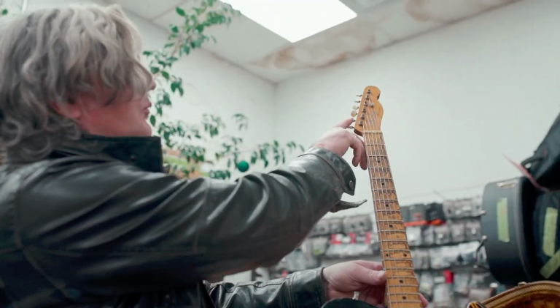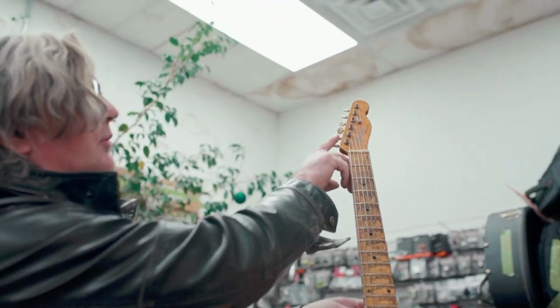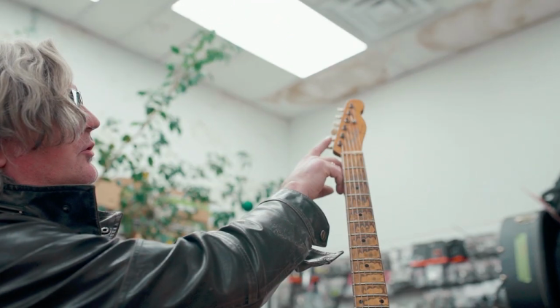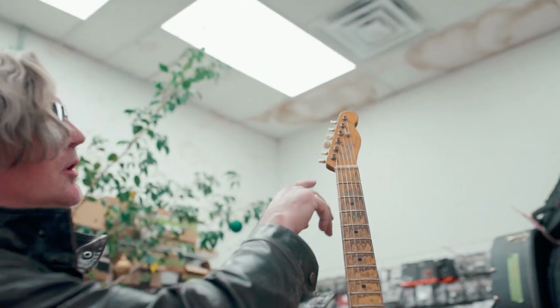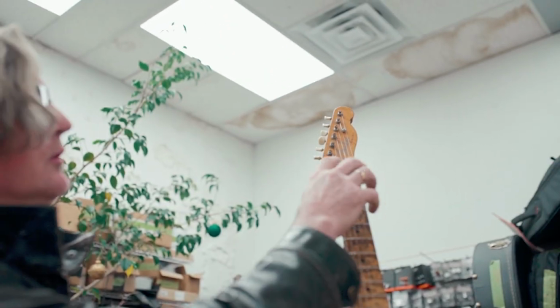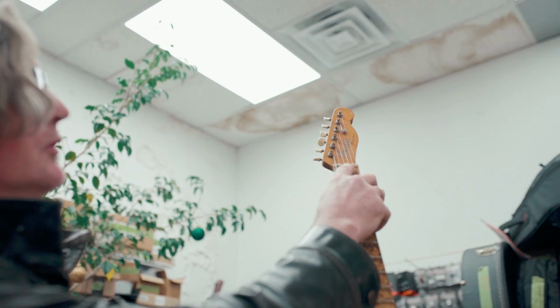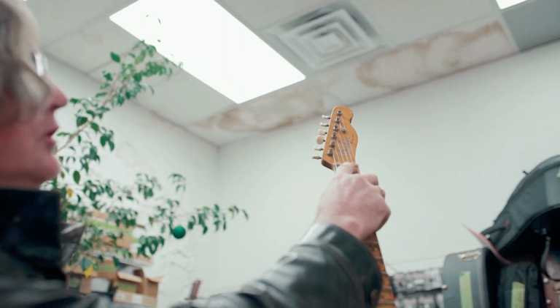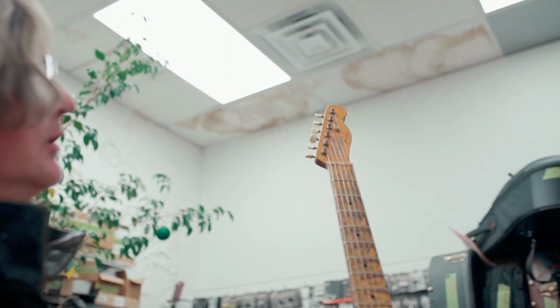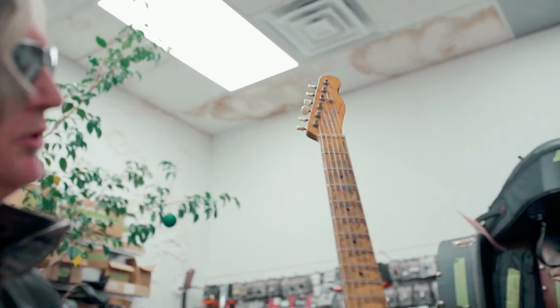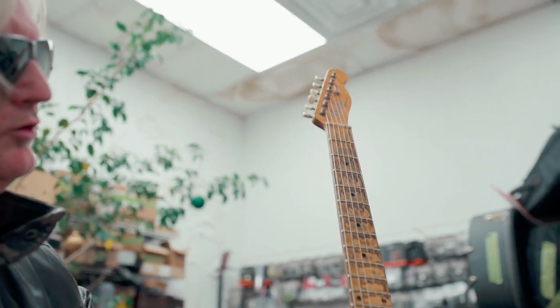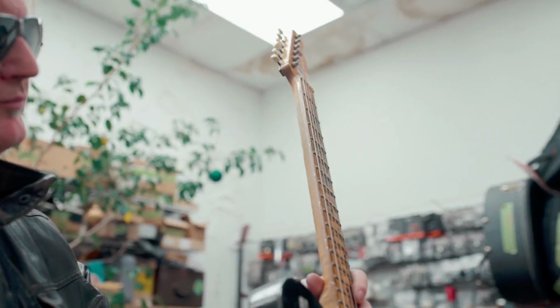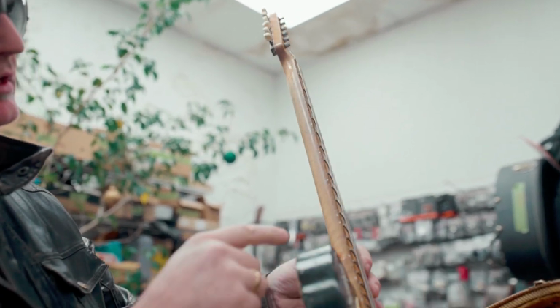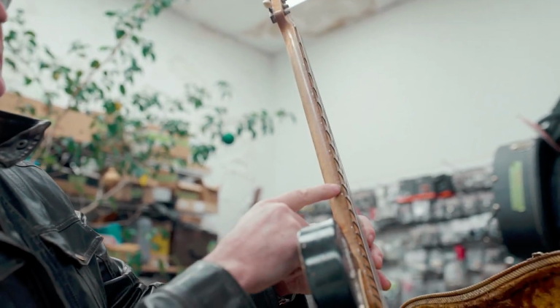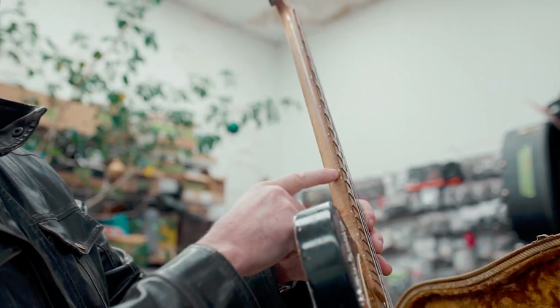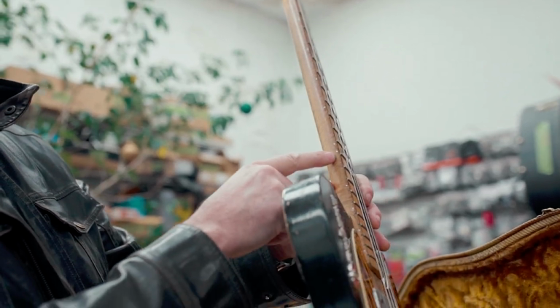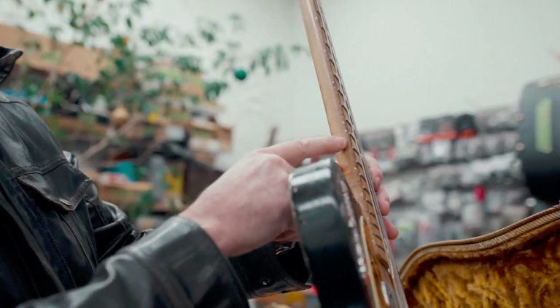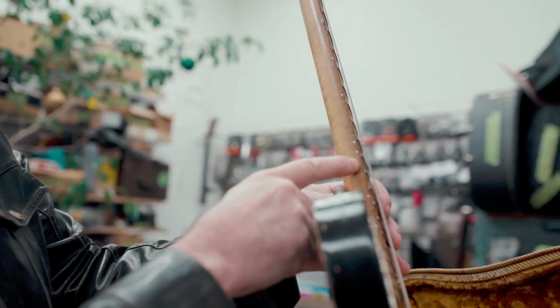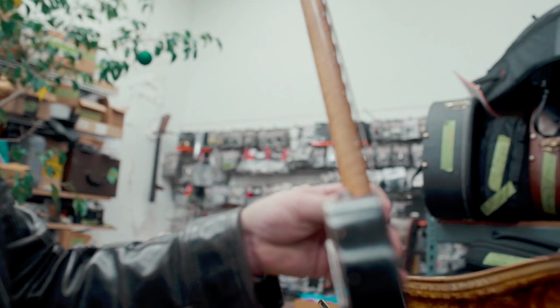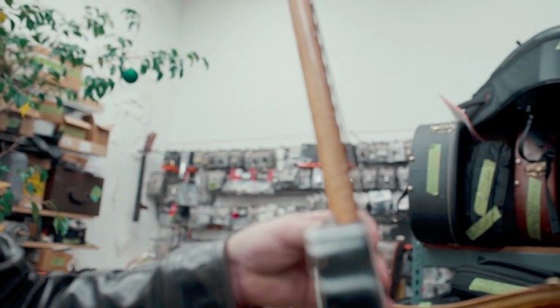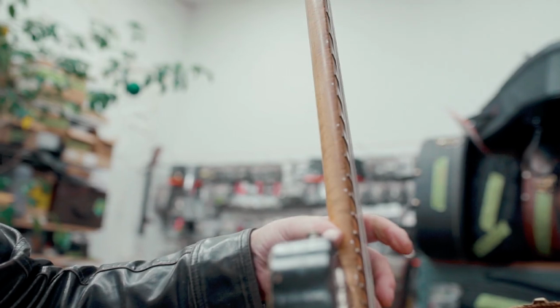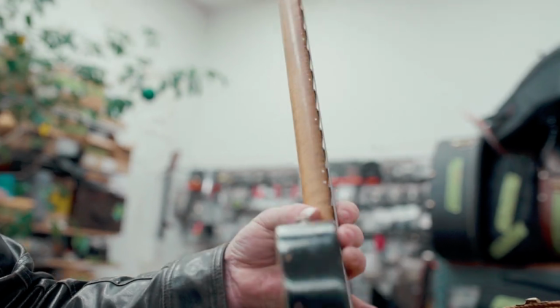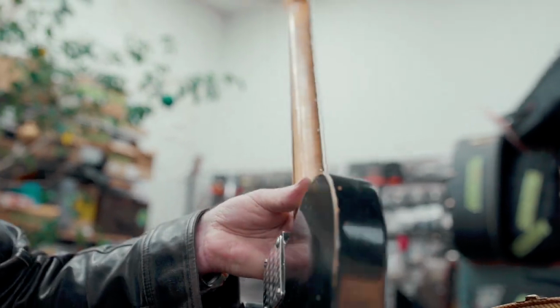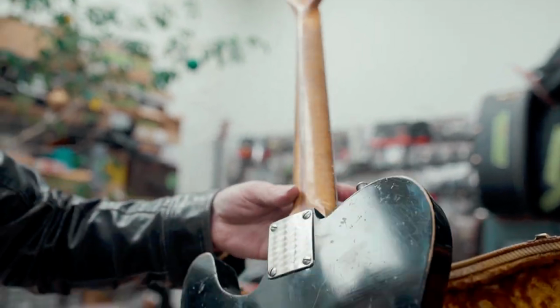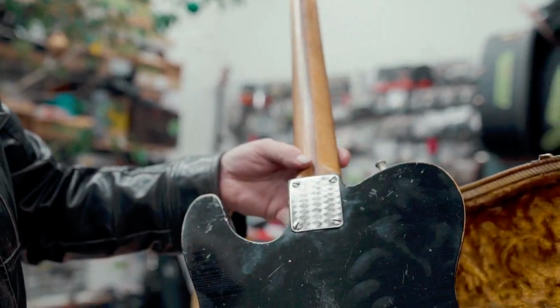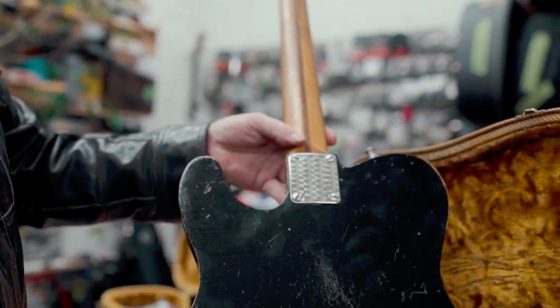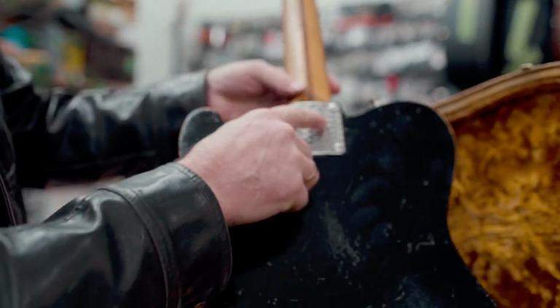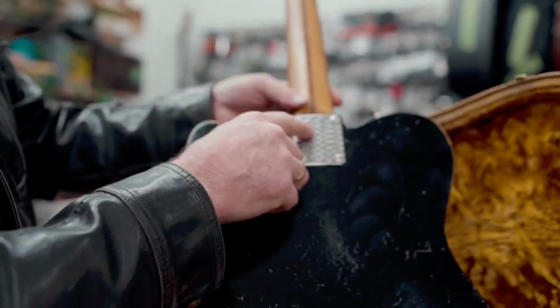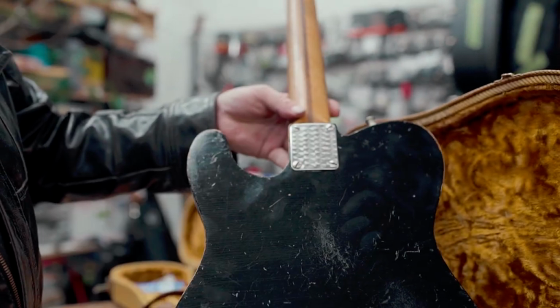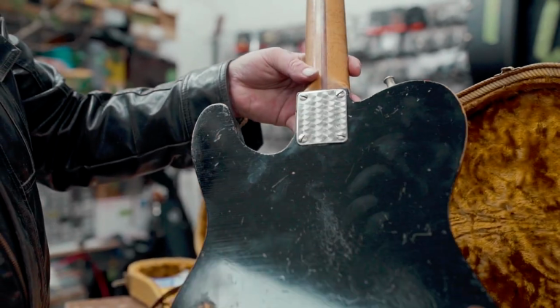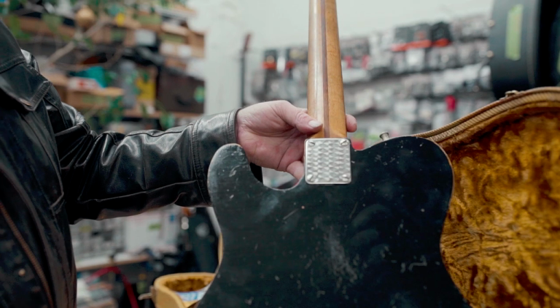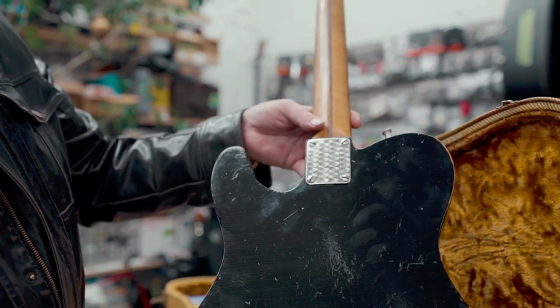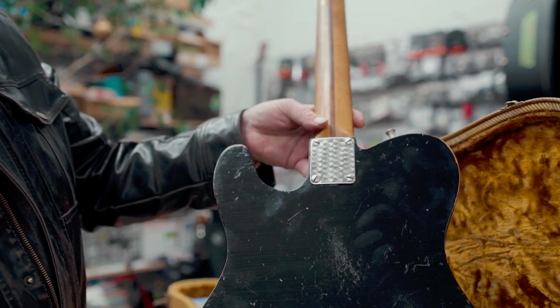Music Master tuners up here. A little G-string compensation. I had to change the dots to white because the neck got so dirty I couldn't see them anymore. And on the back we got the nice engine turned pickguard.